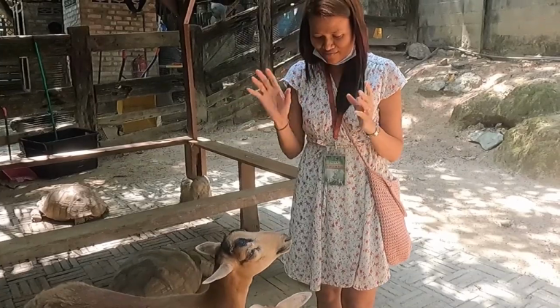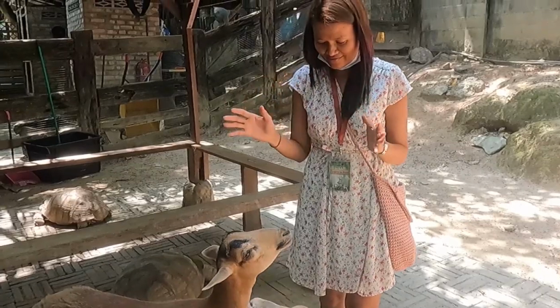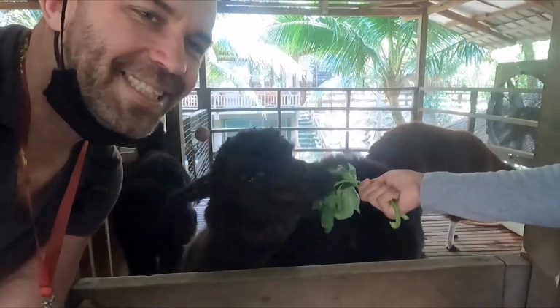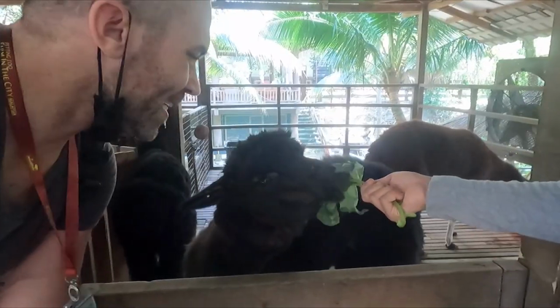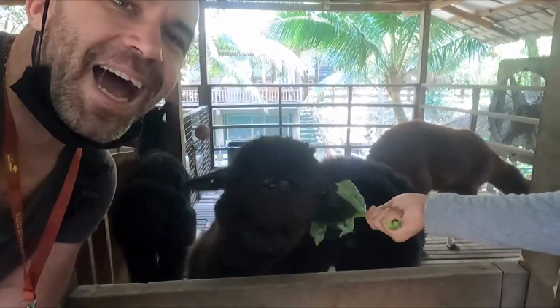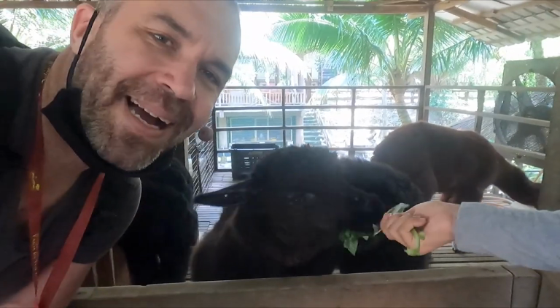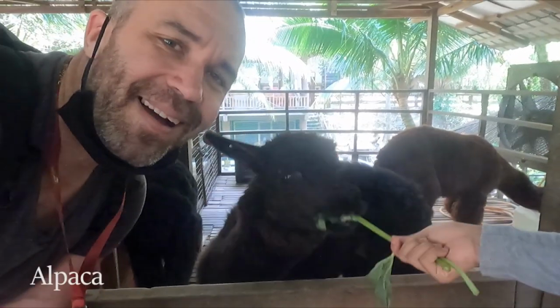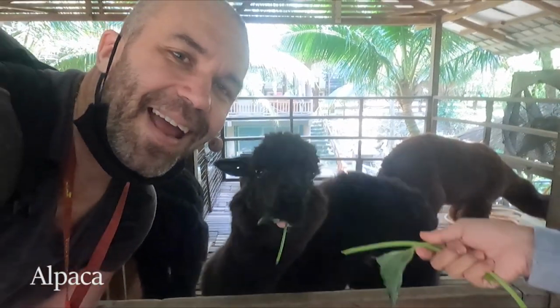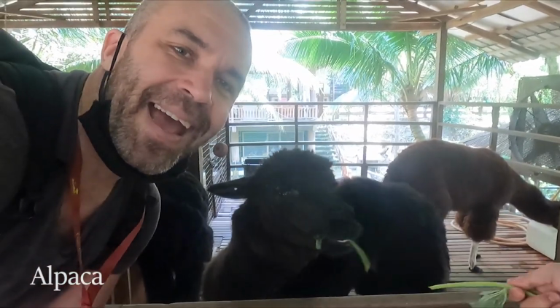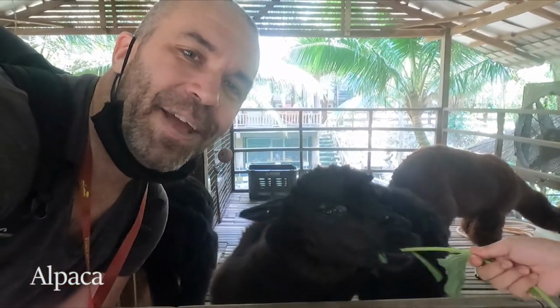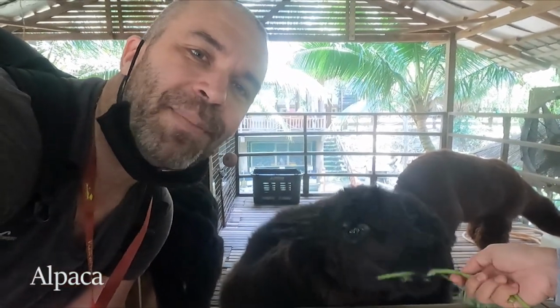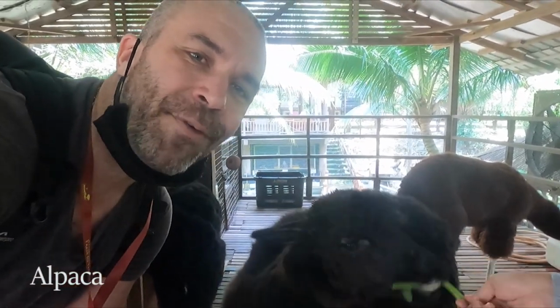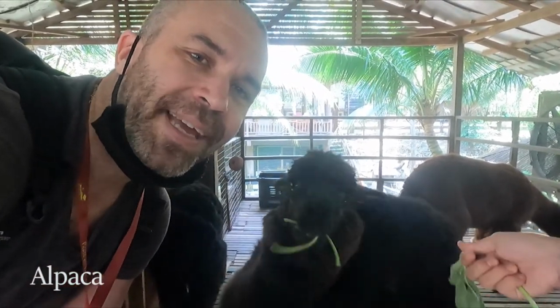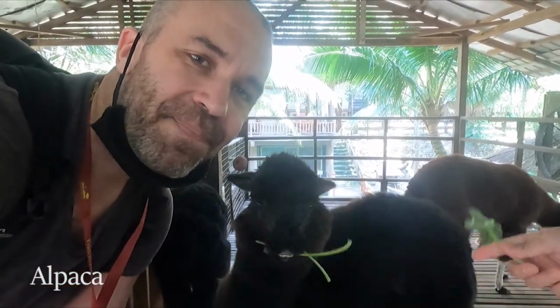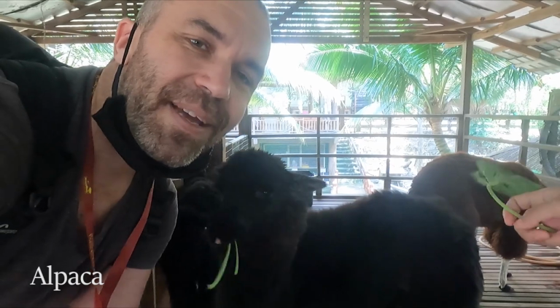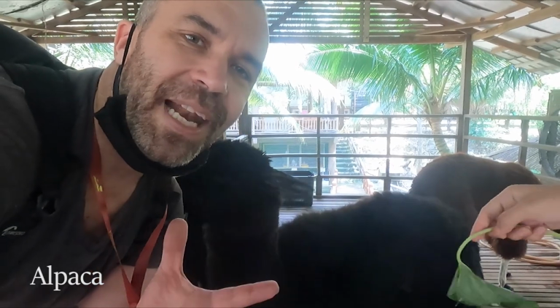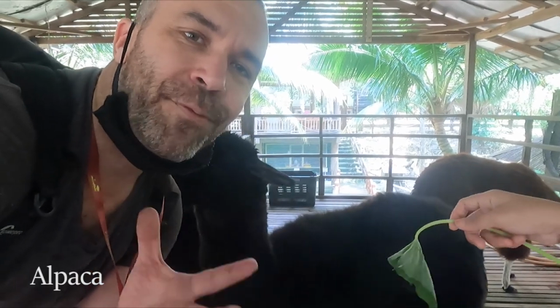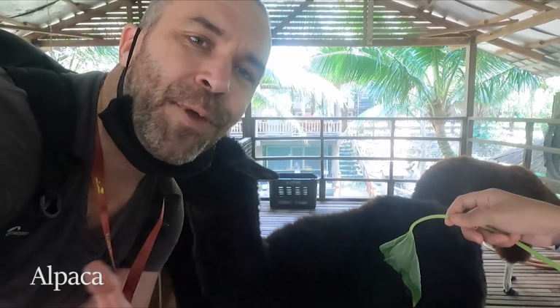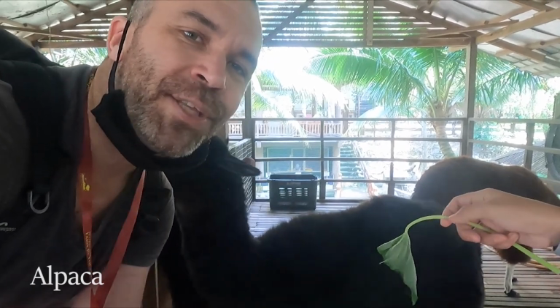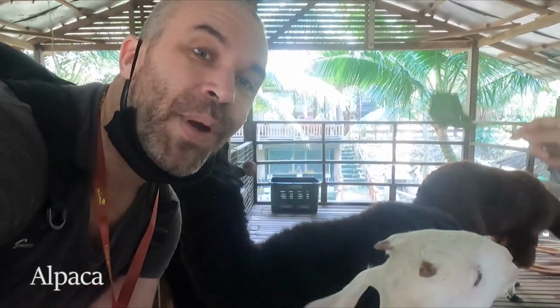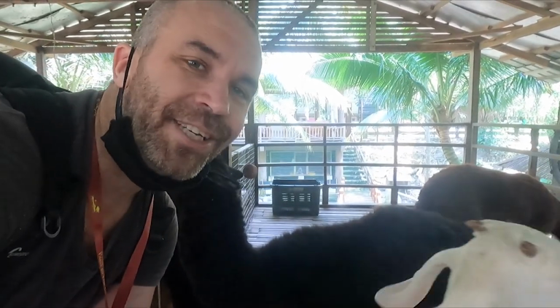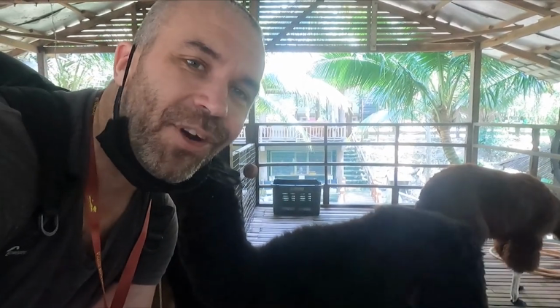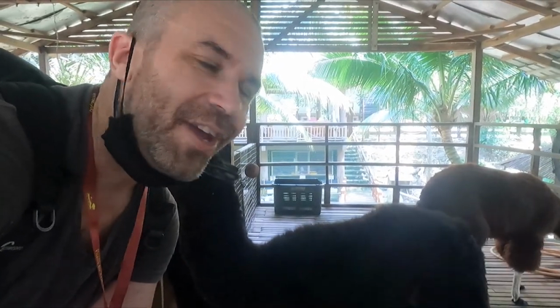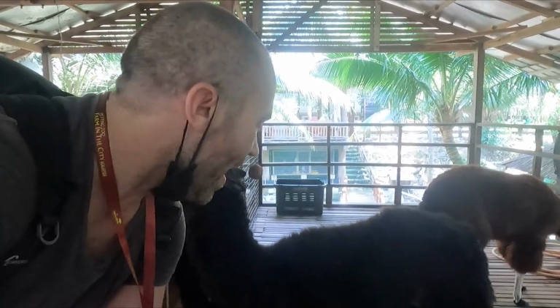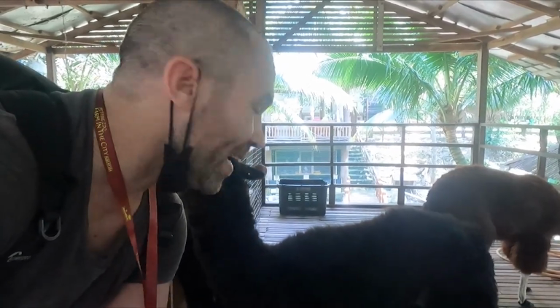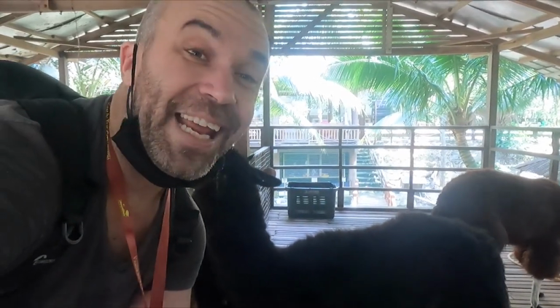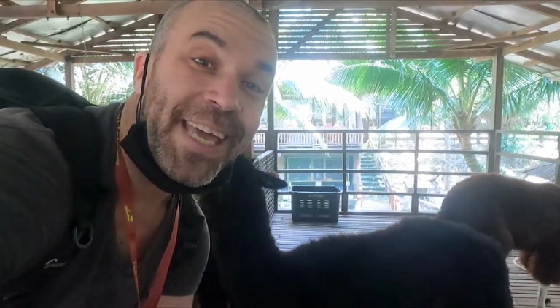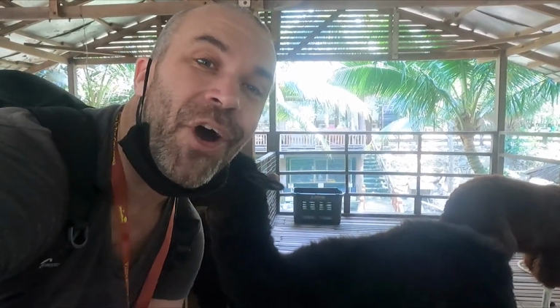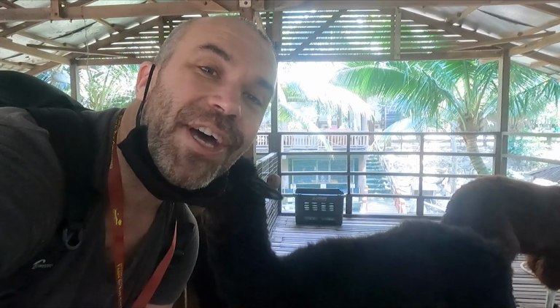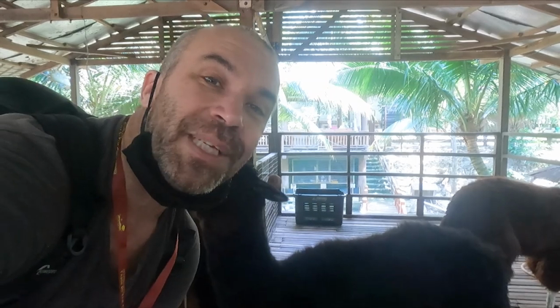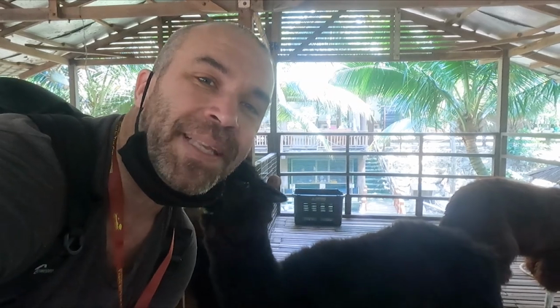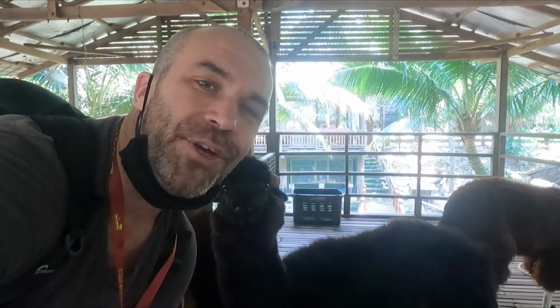This is the alpaca and they're from South America. They live from 15 to 20 years old and if they get annoyed they will spit on you.